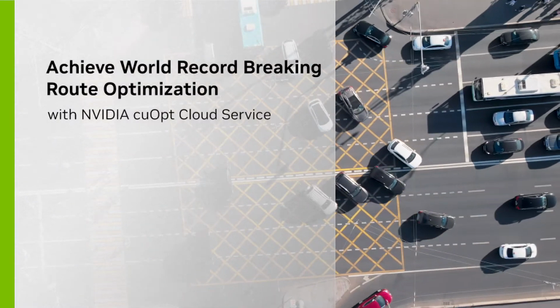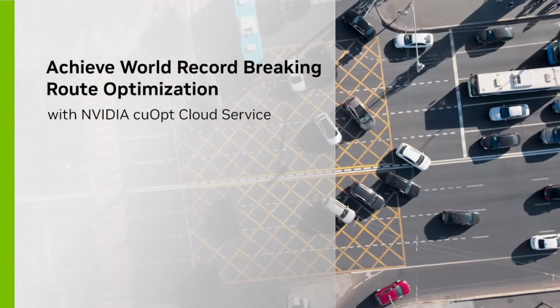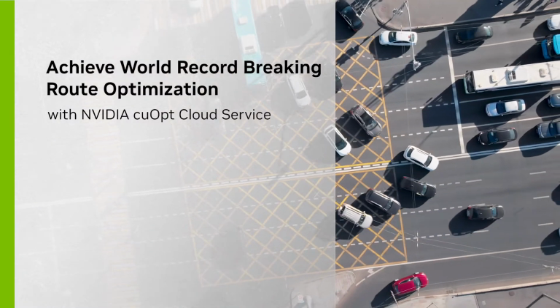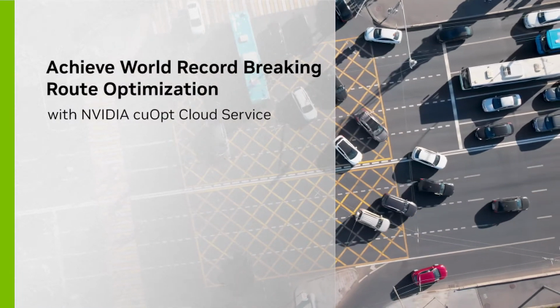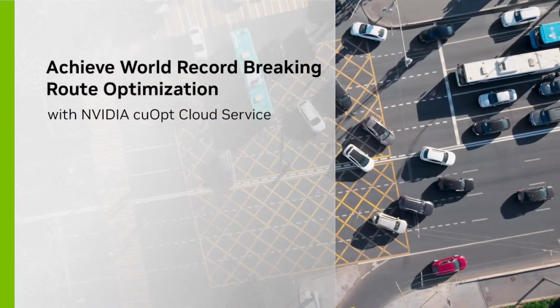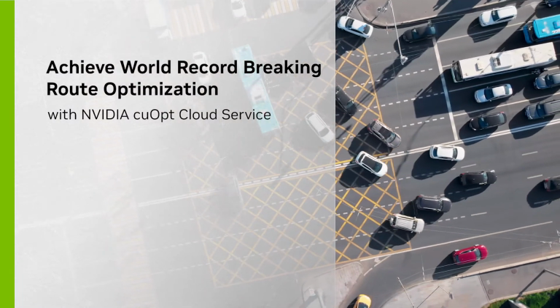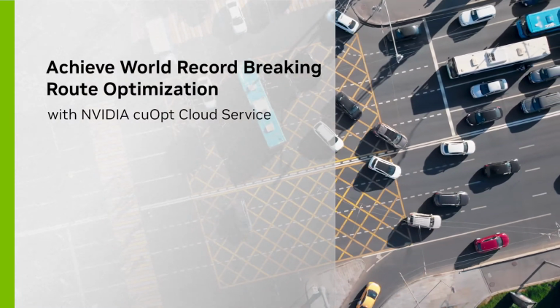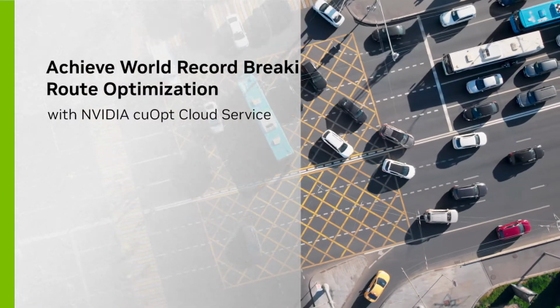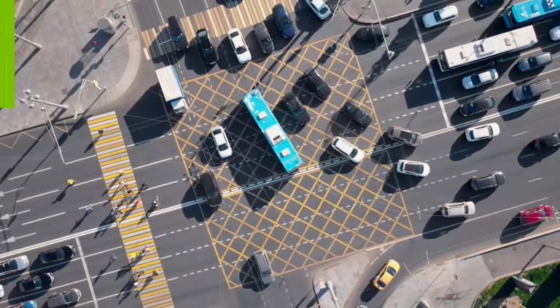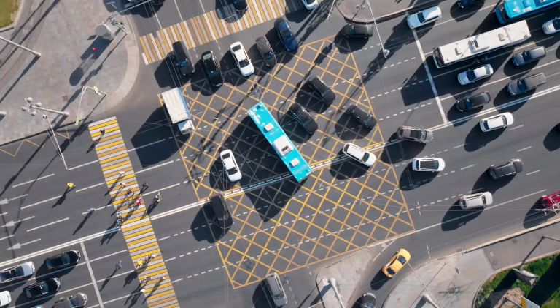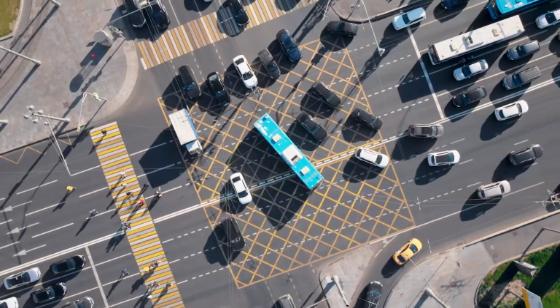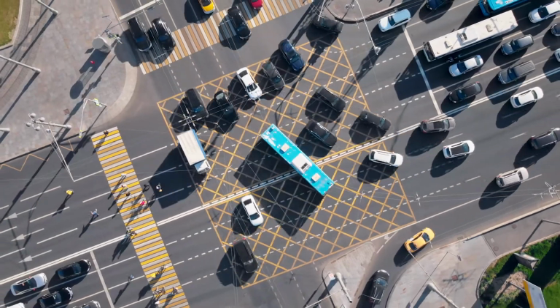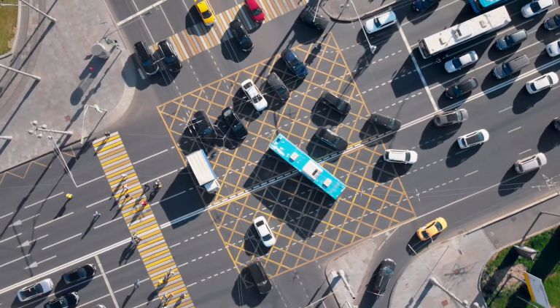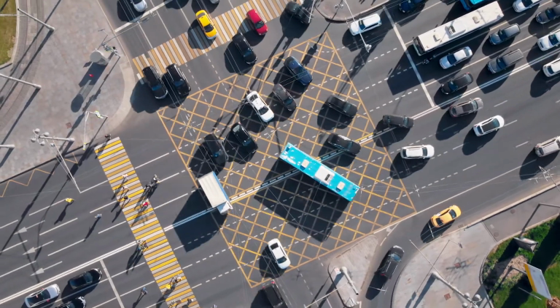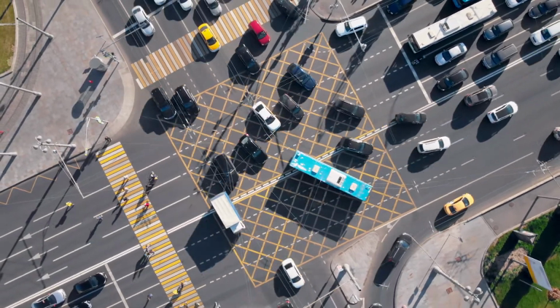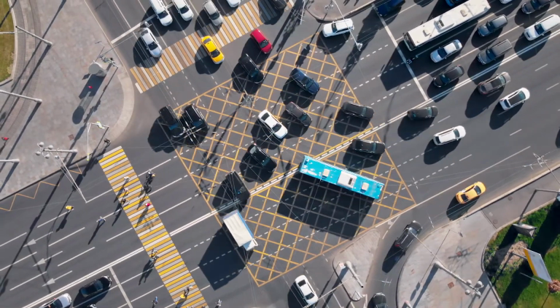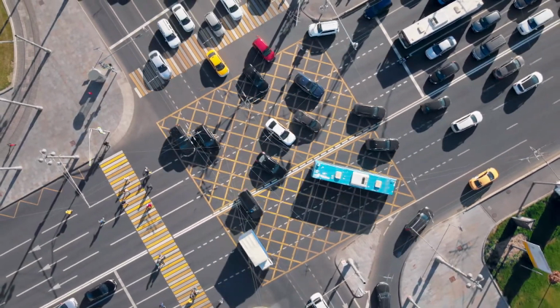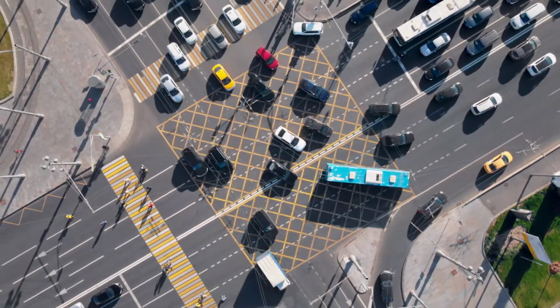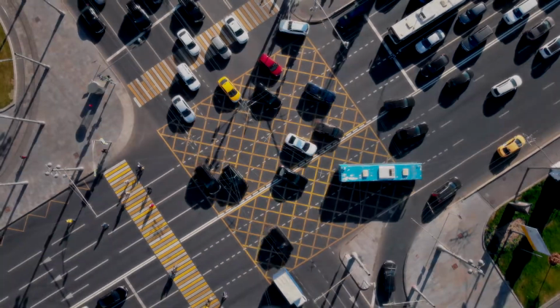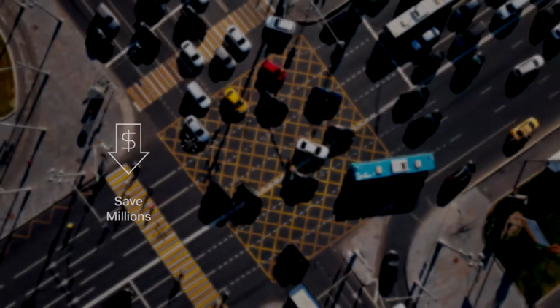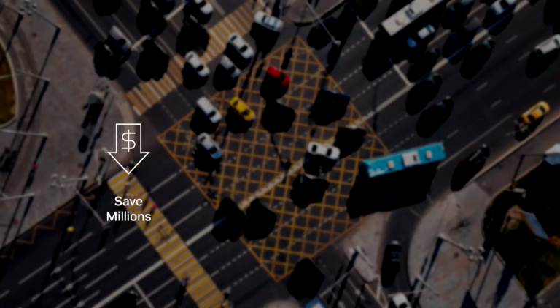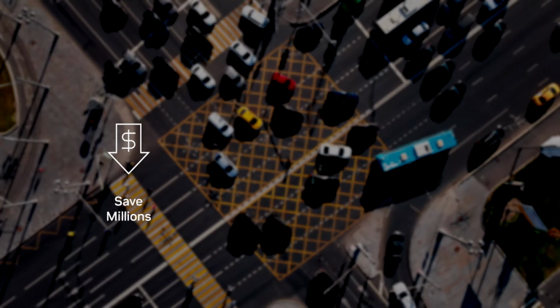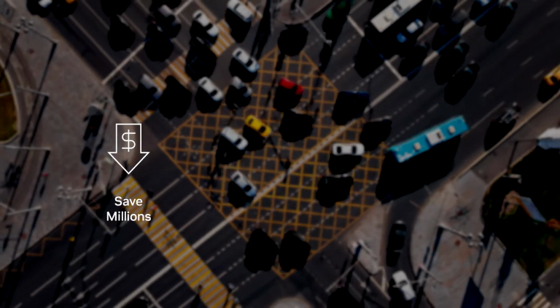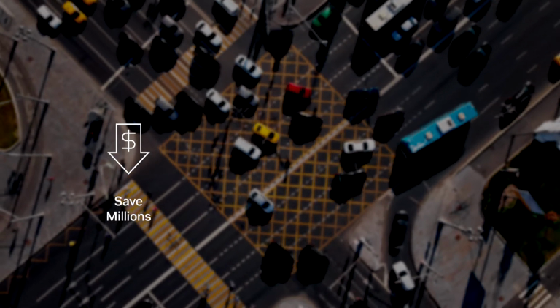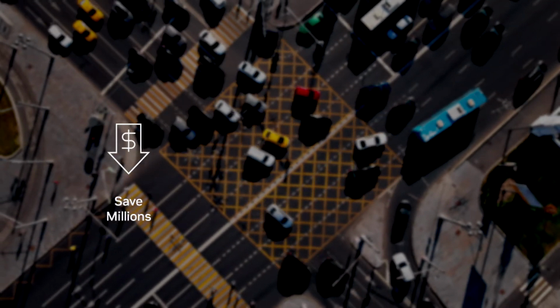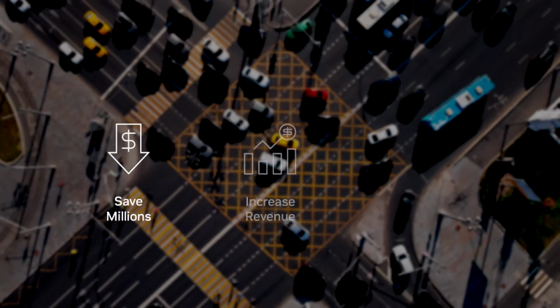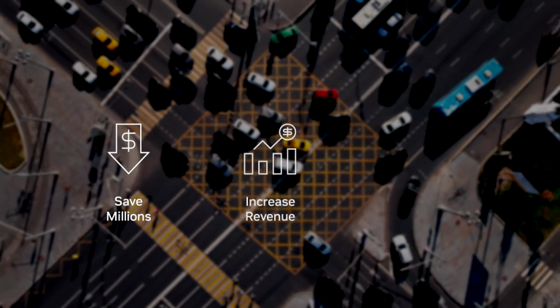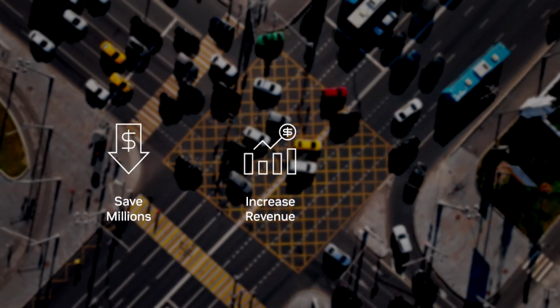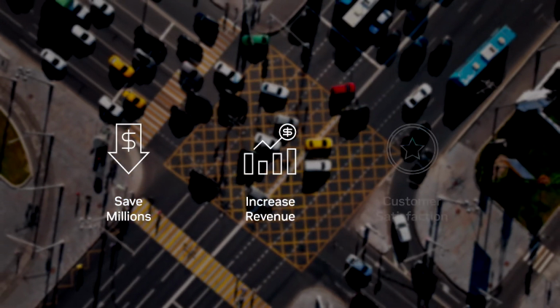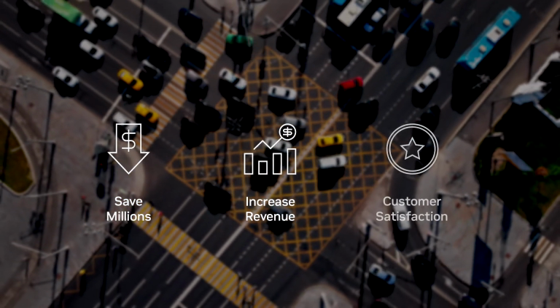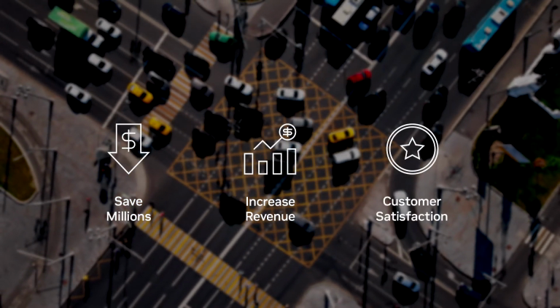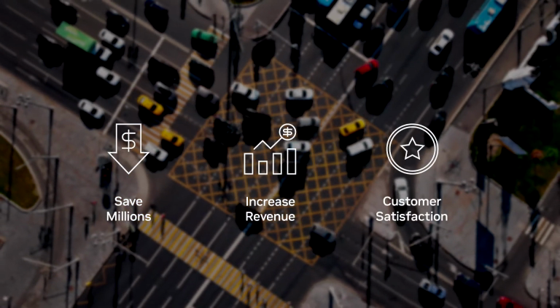Optimizing routes in real time can accelerate how food and goods are delivered, service calls are completed, and products are built. It can also save businesses millions of dollars, increase revenue, and boost customer satisfaction.